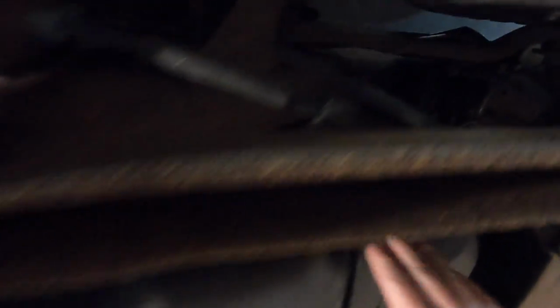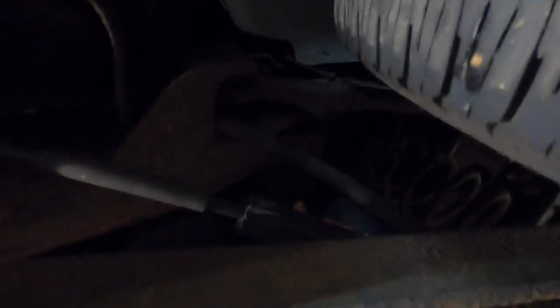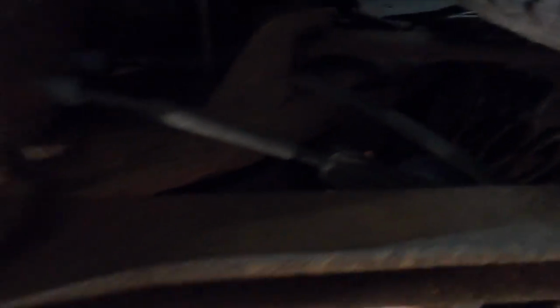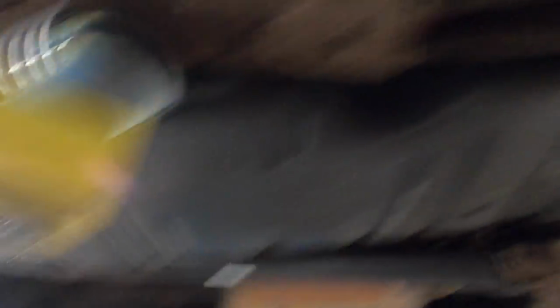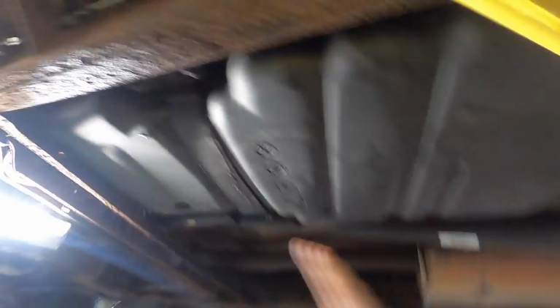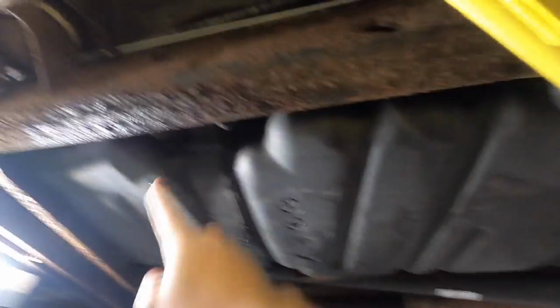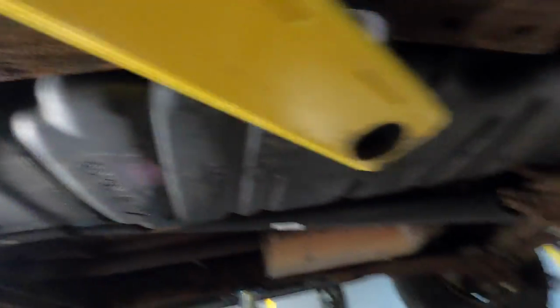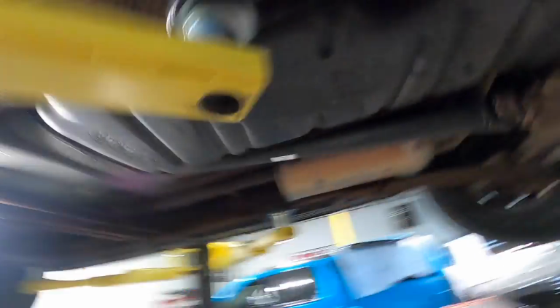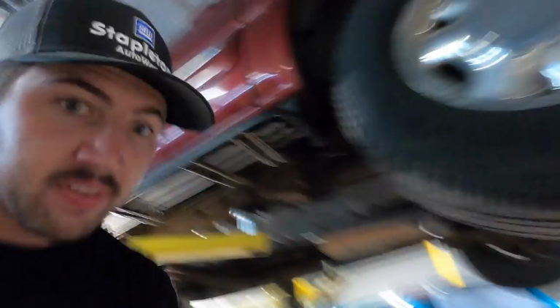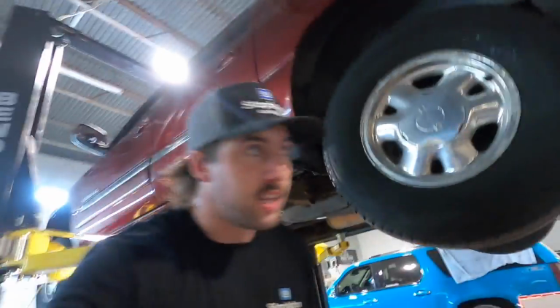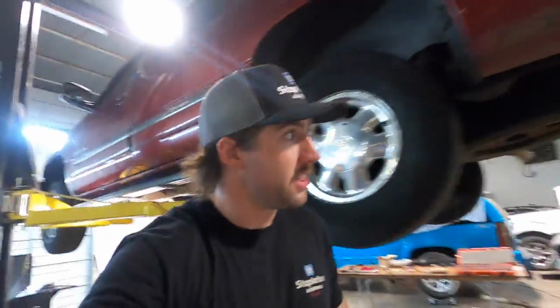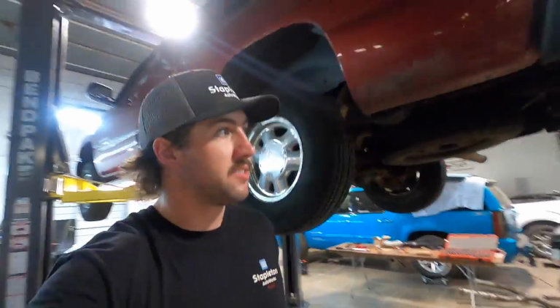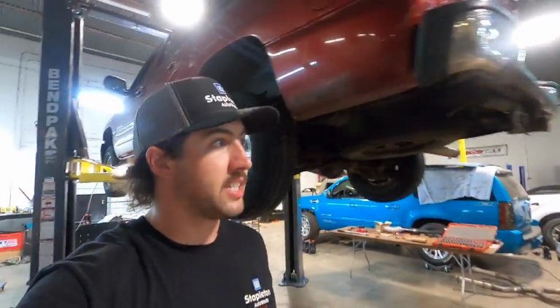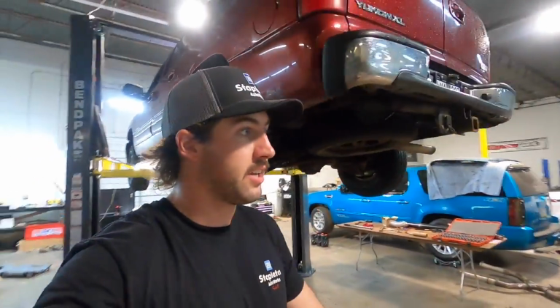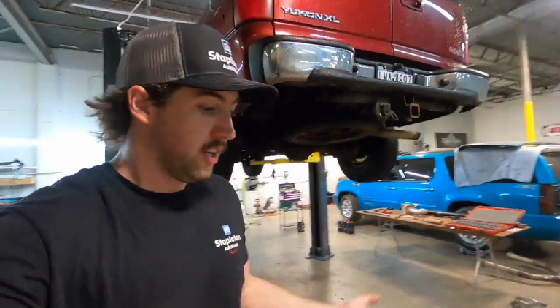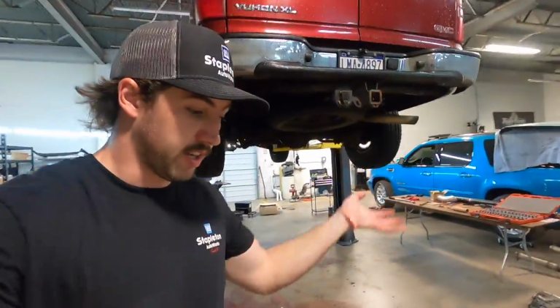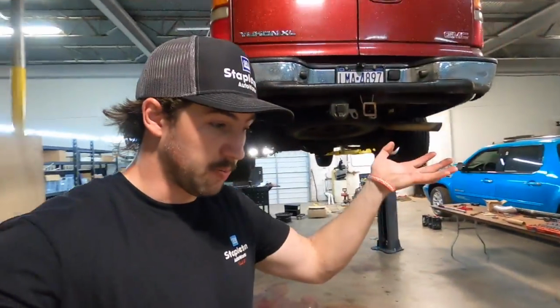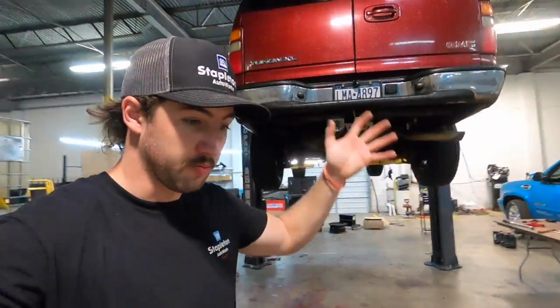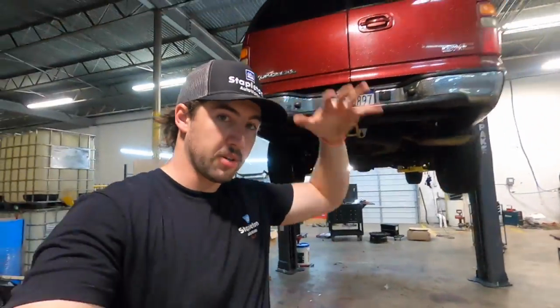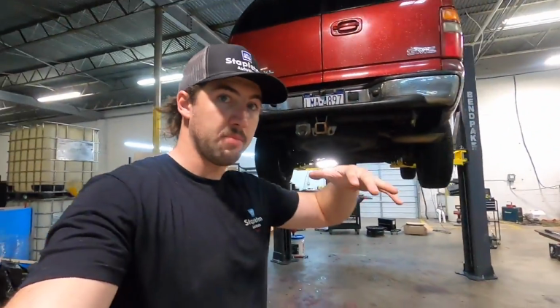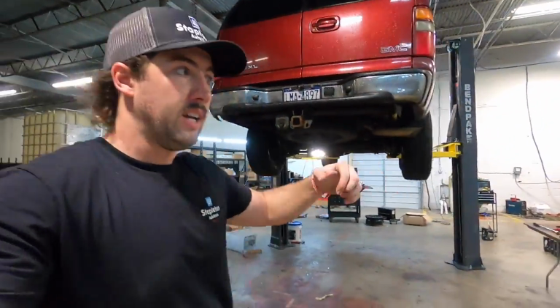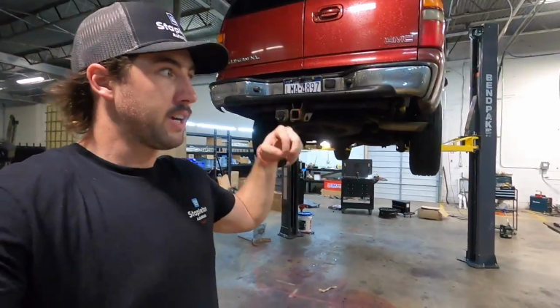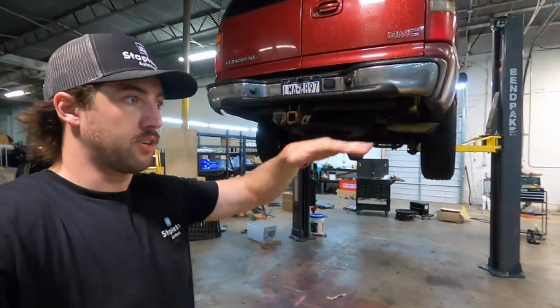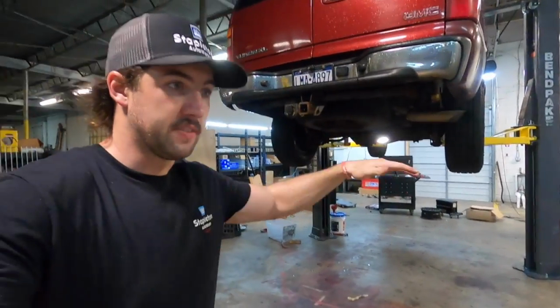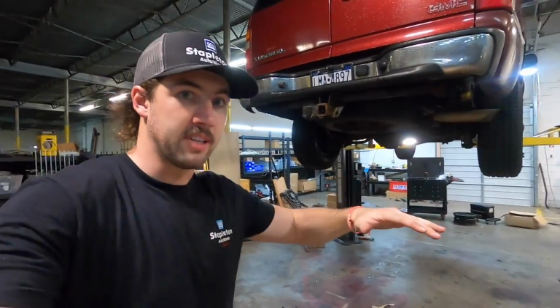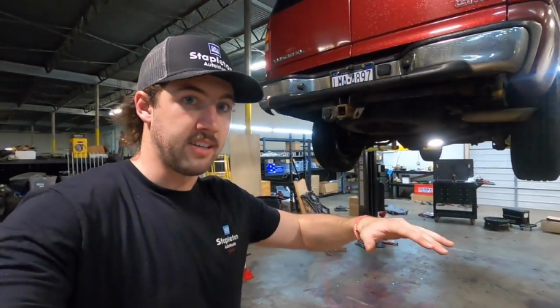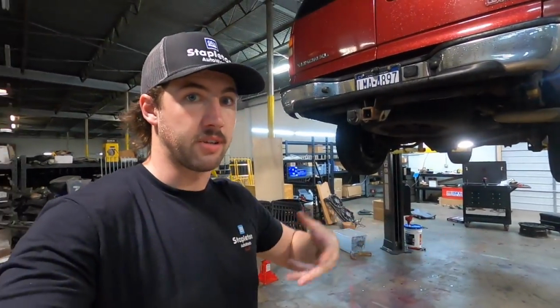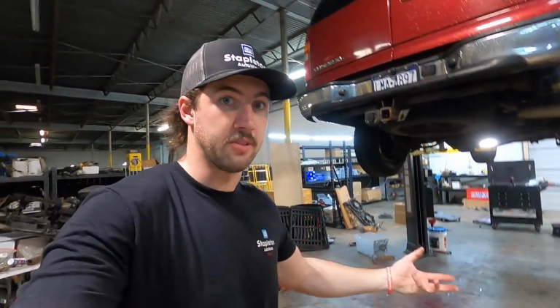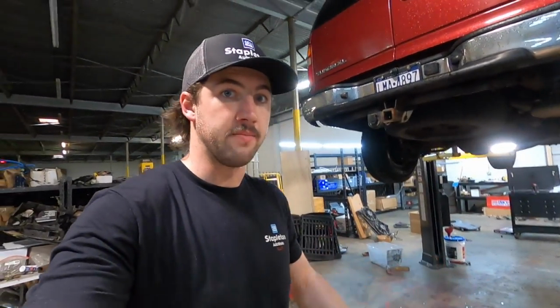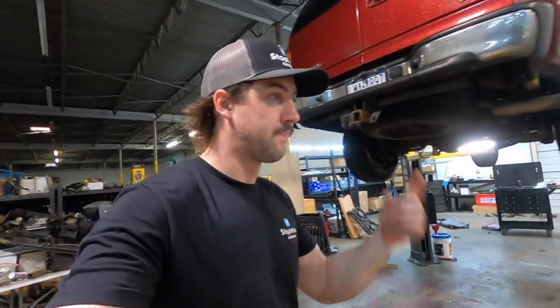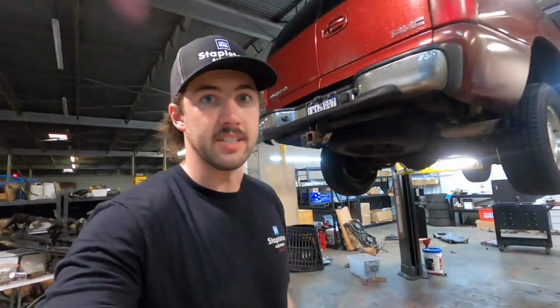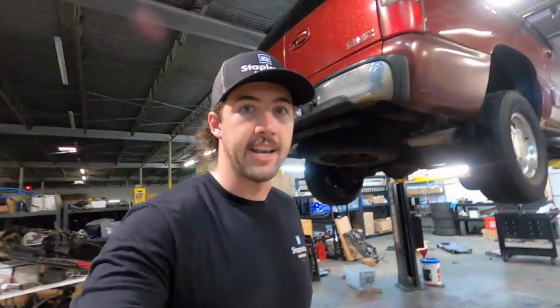We got a bolt here for the strap, bolt there for the strap, and I'm going to use the training jack to kind of hold it up. We're going to lower the tank a bit and then we've got to unhook all the stuff on top of the tank to get the rest of the way out. Let's get at it.